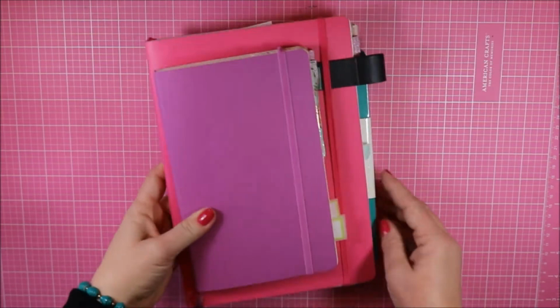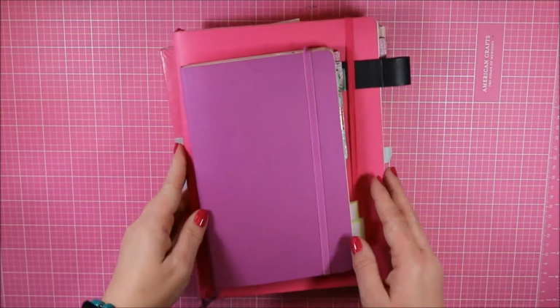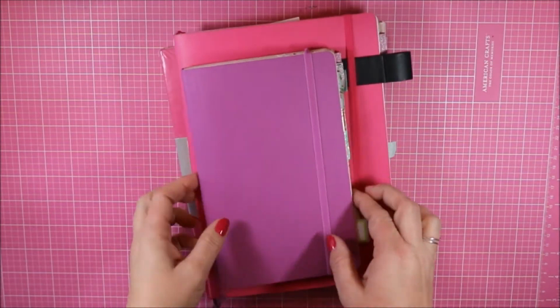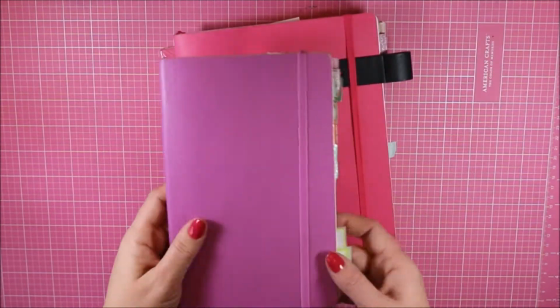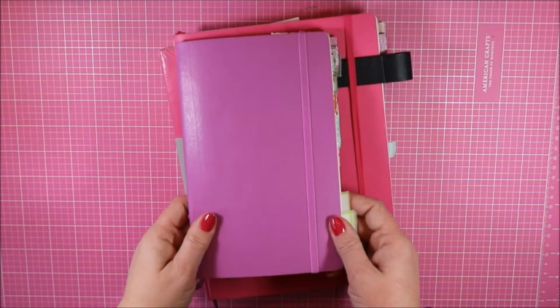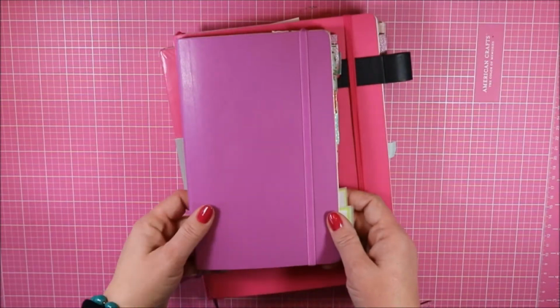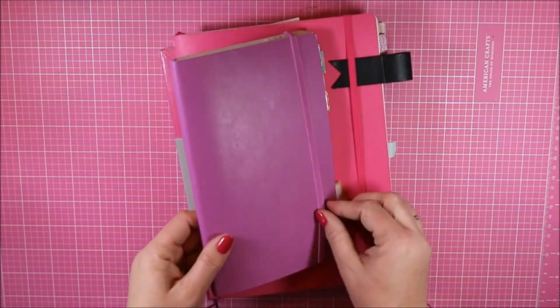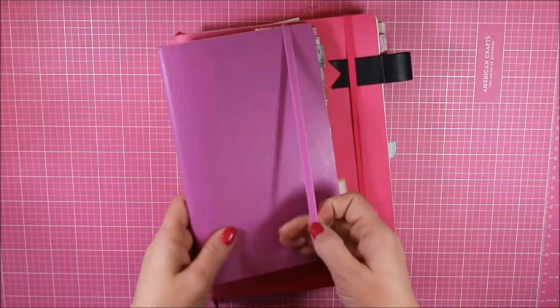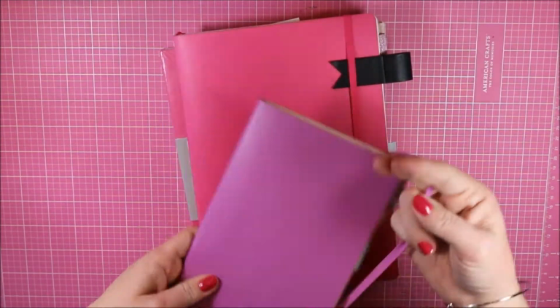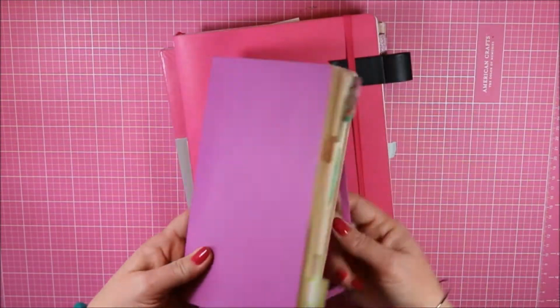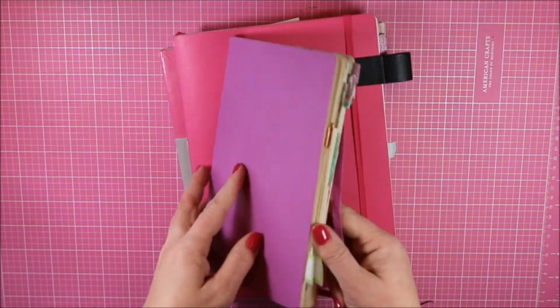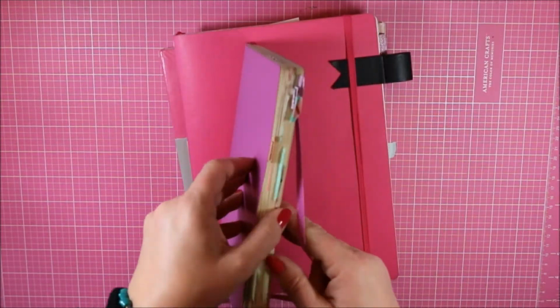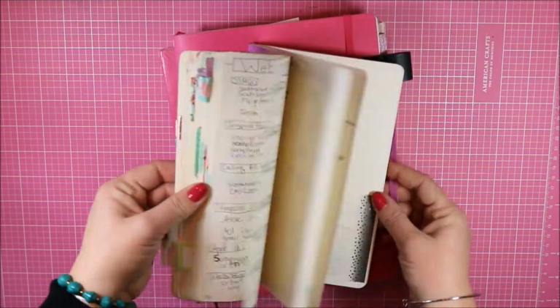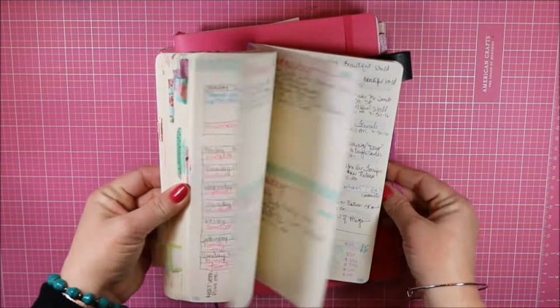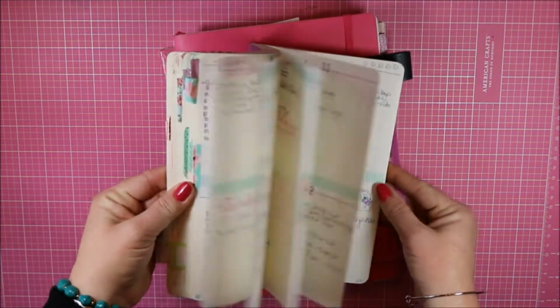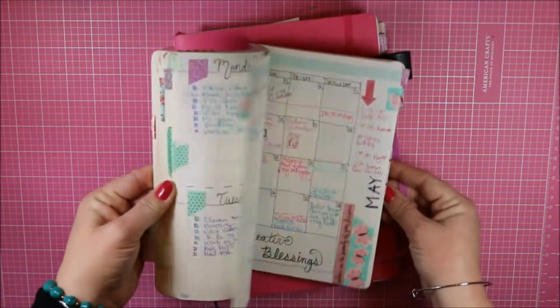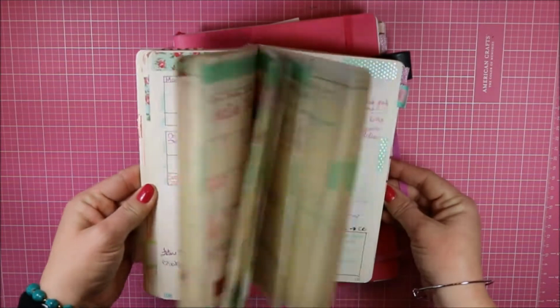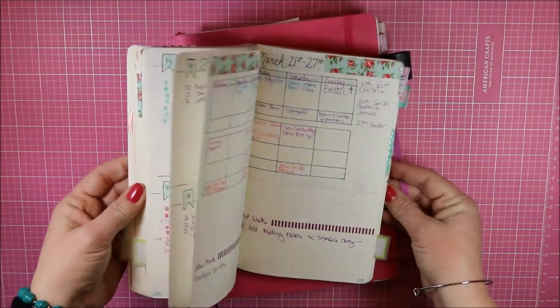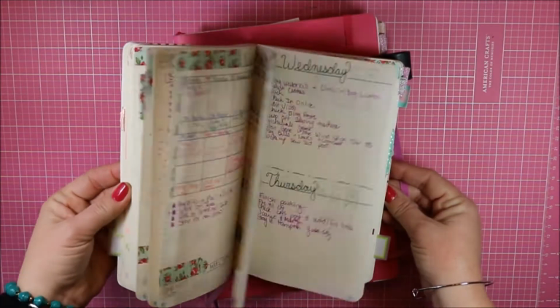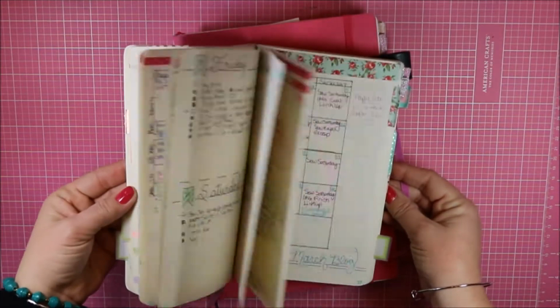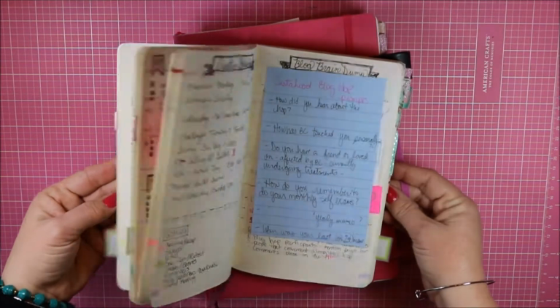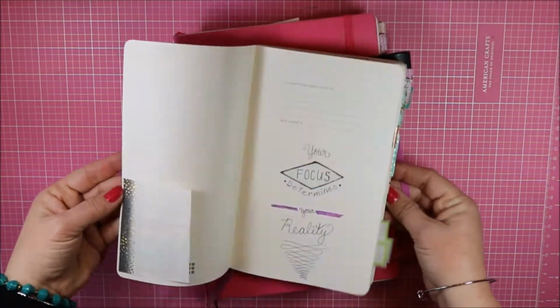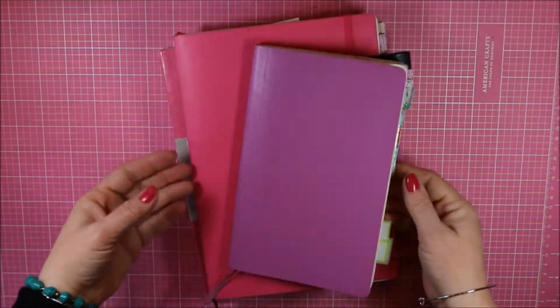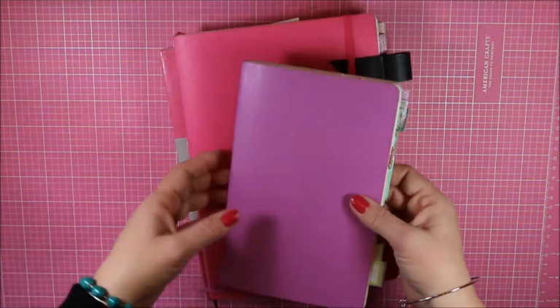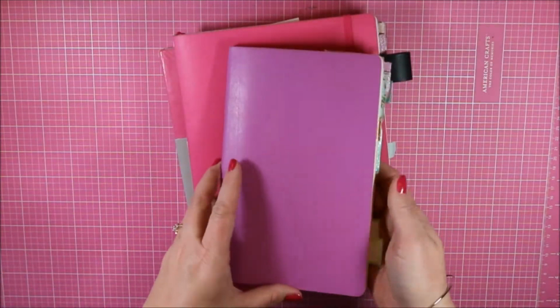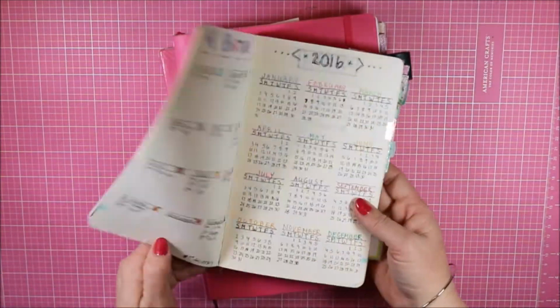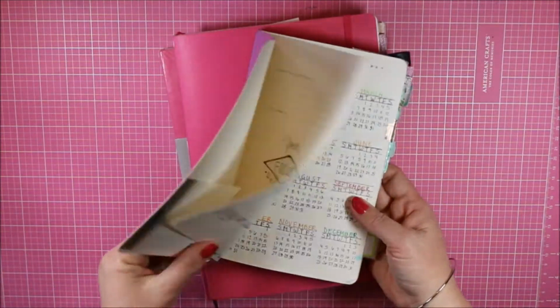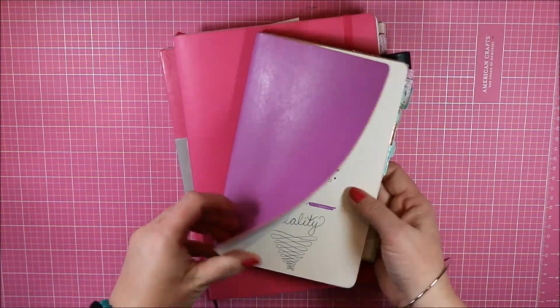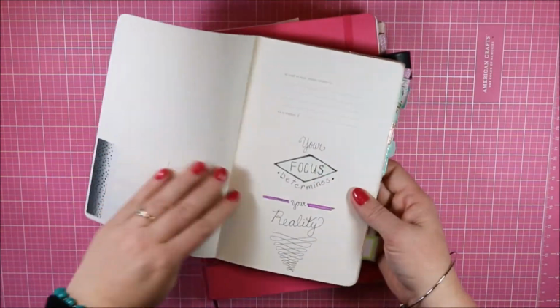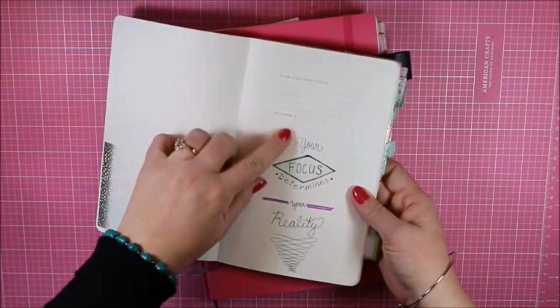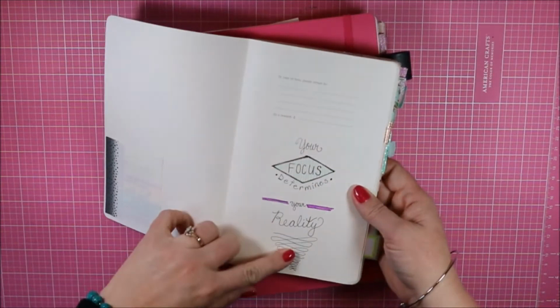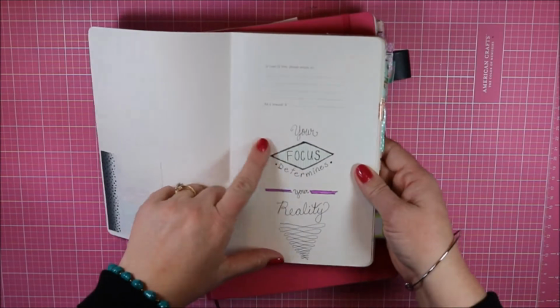The first one here is the Moleskine A5 planner. It is the perfect size to fit in your purse. I loved it — it was my very first bullet journal planner. I've got my word of the year in front.